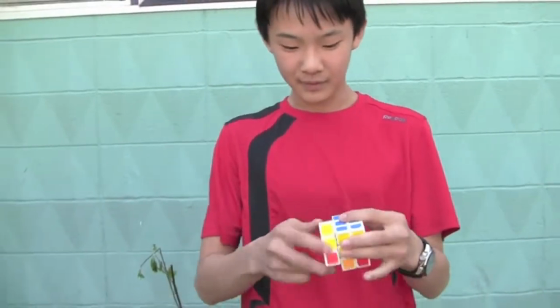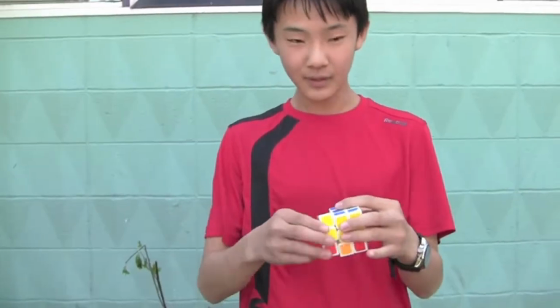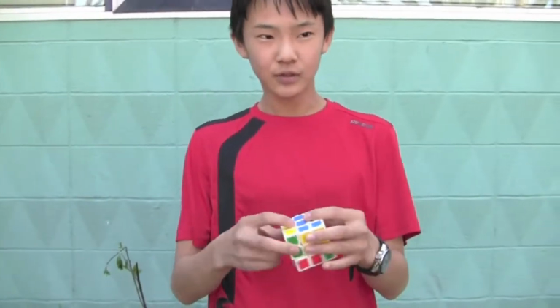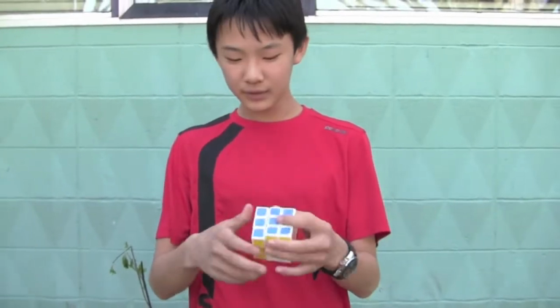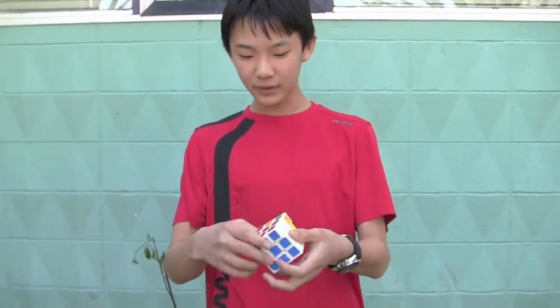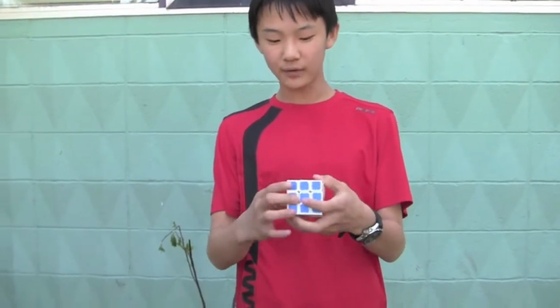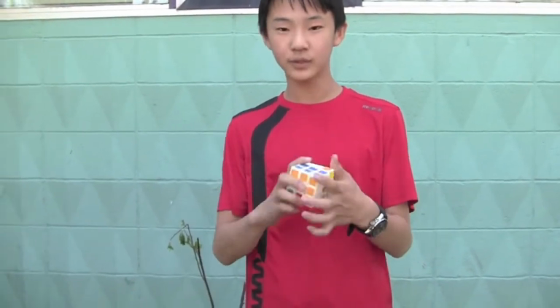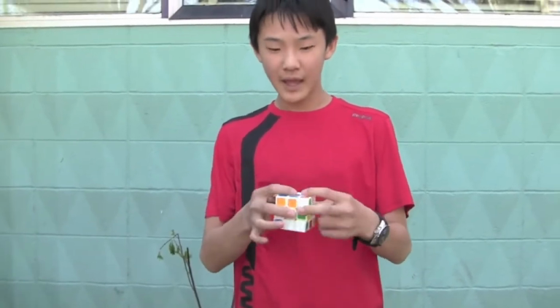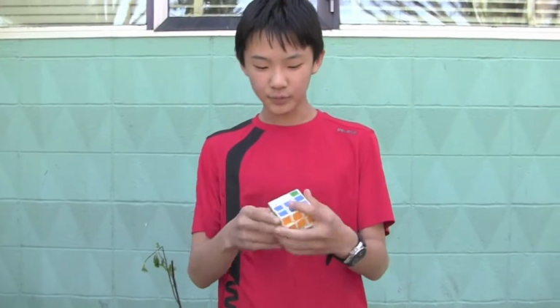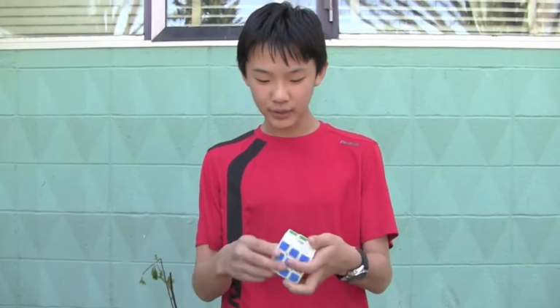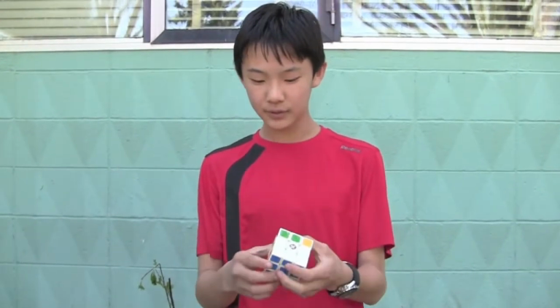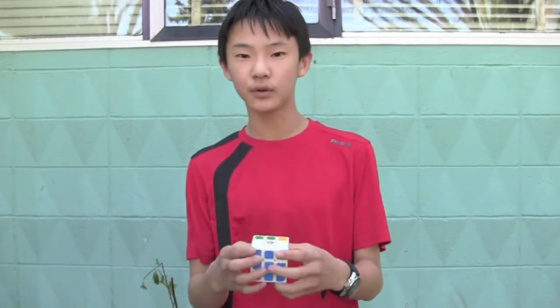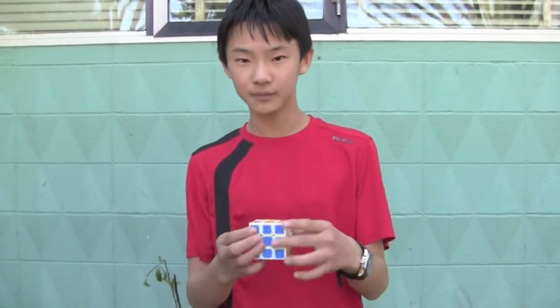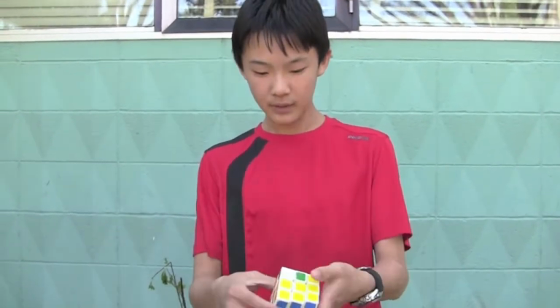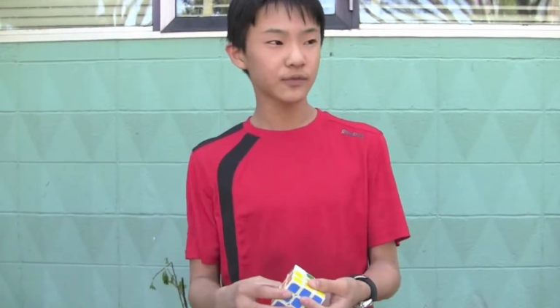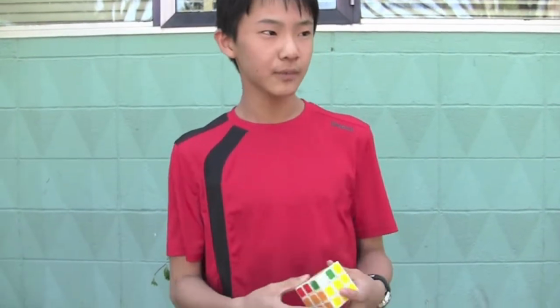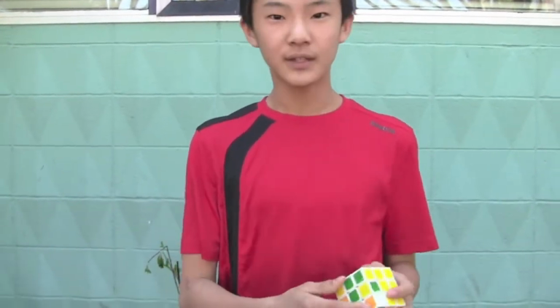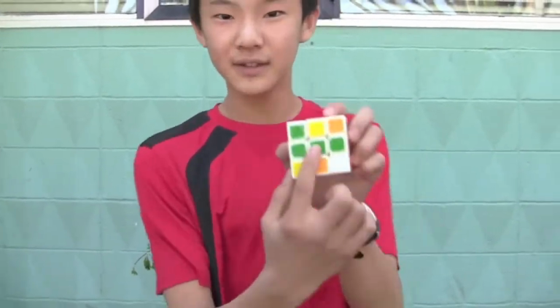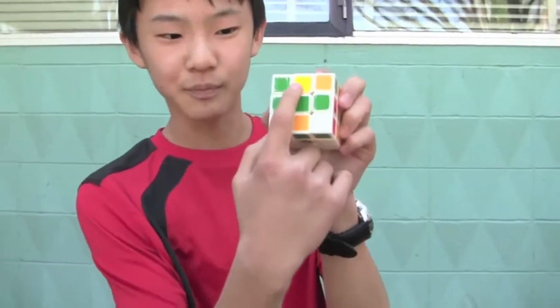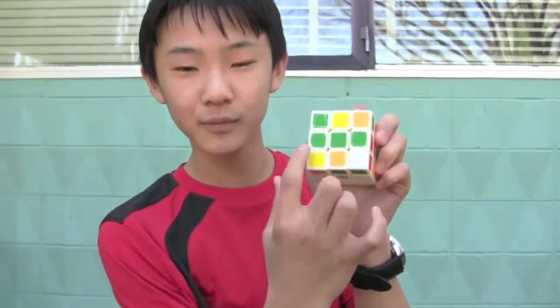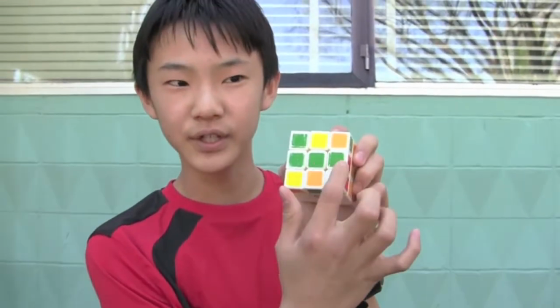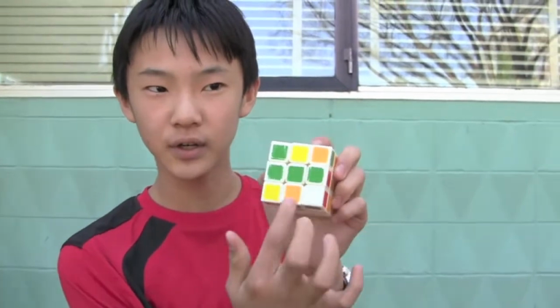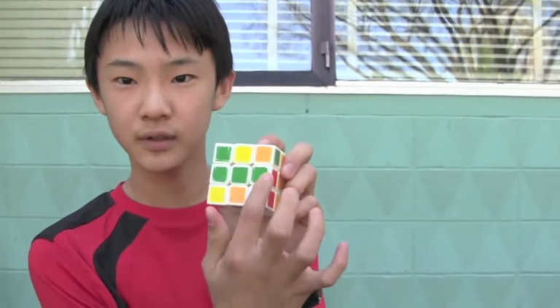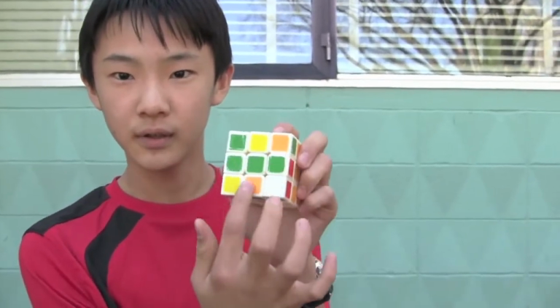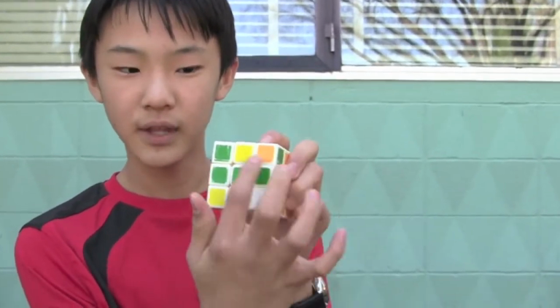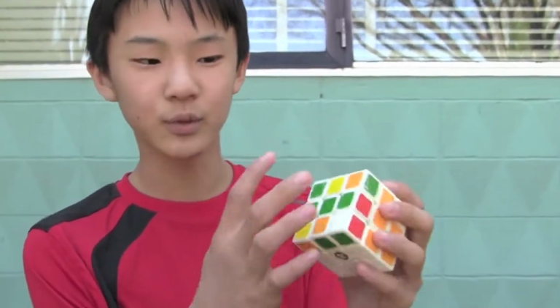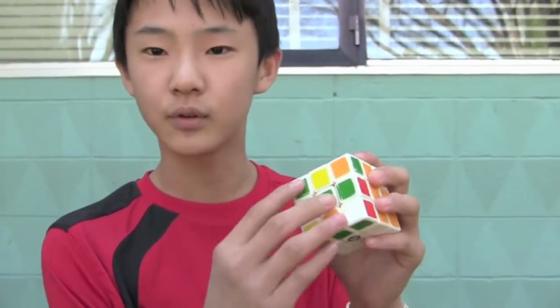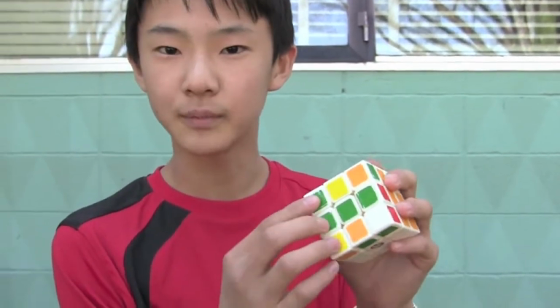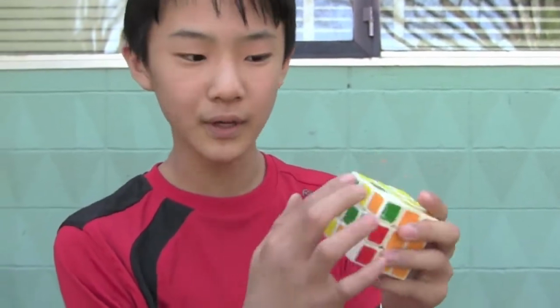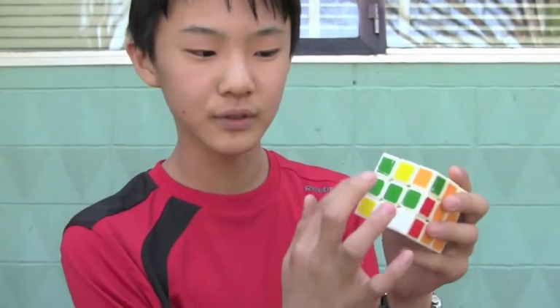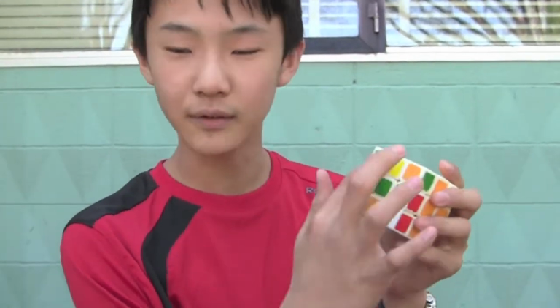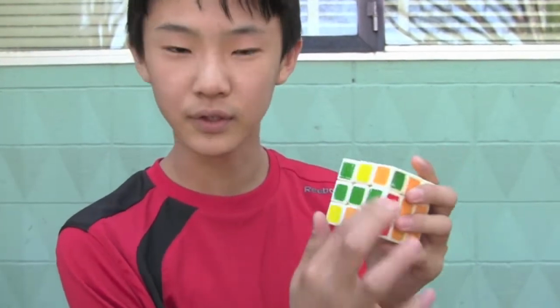You'll need to learn a few algorithms and there will be two steps to this tutorial. The first step is to get this bottom green cross. Then you can worry about the corners, but for now we need to learn how to do the cross.